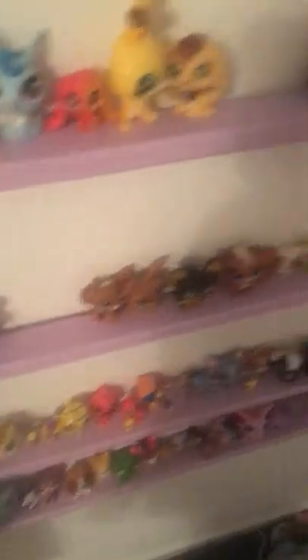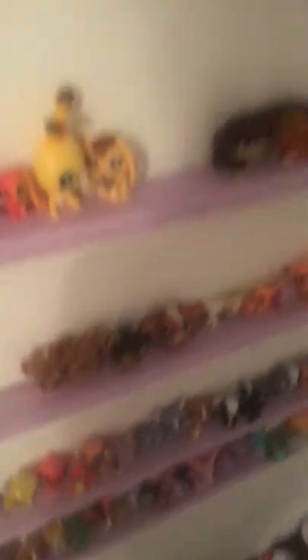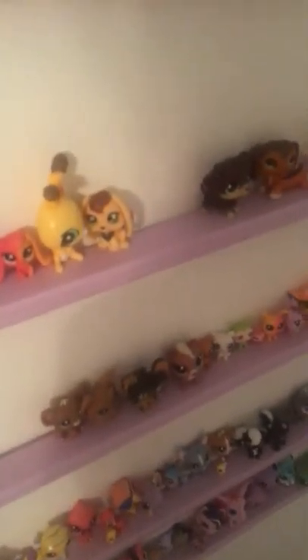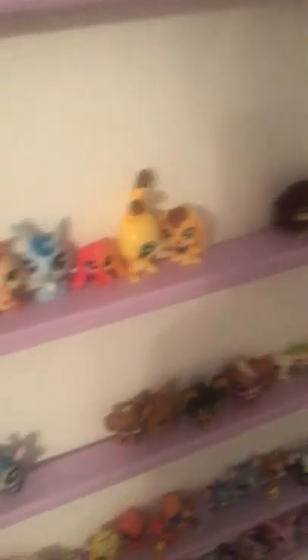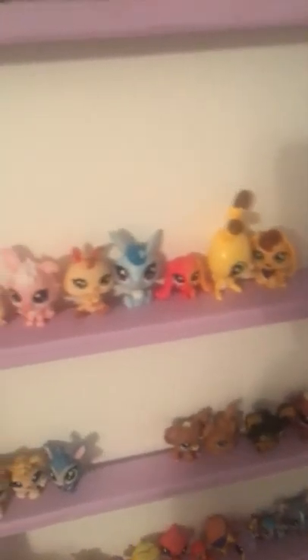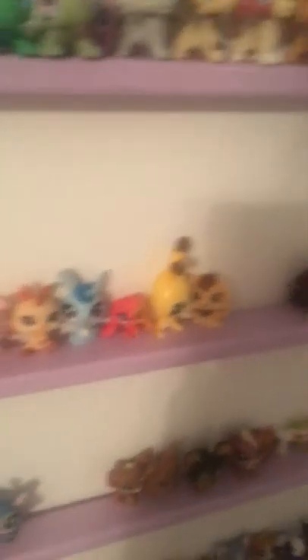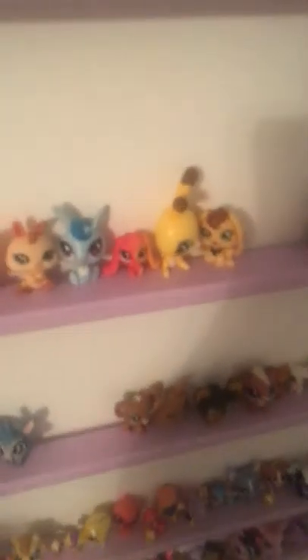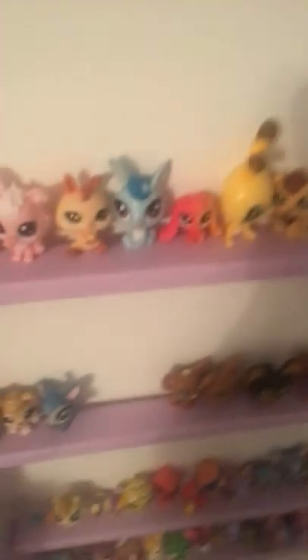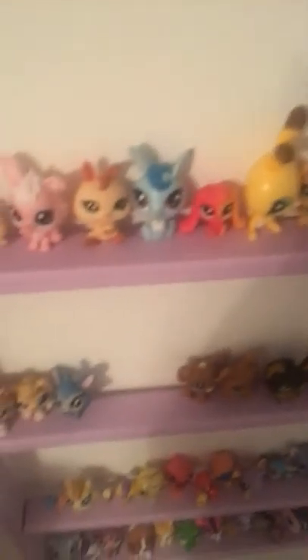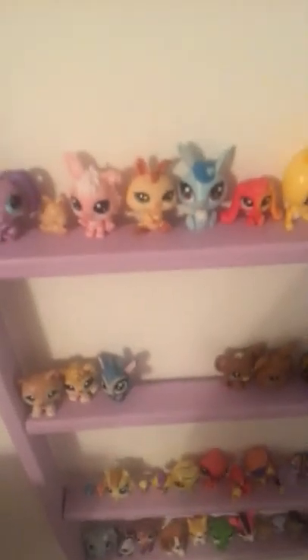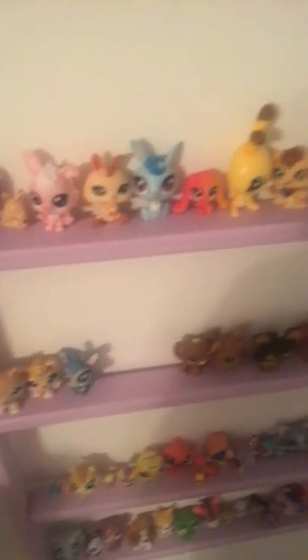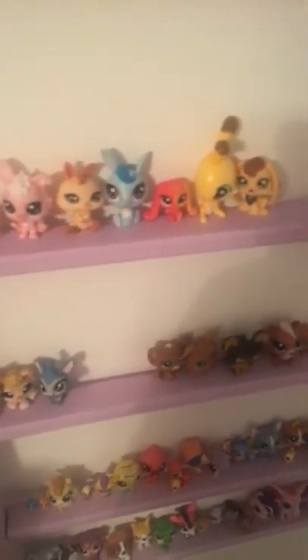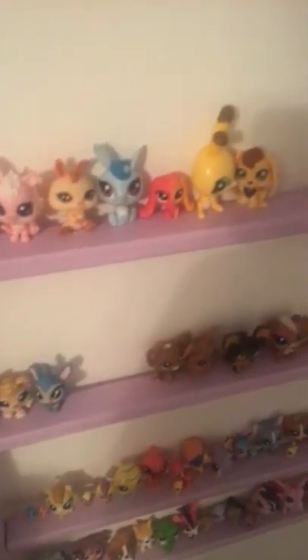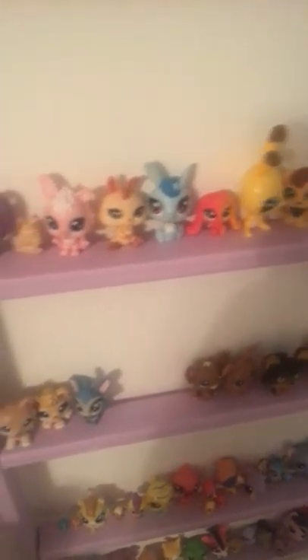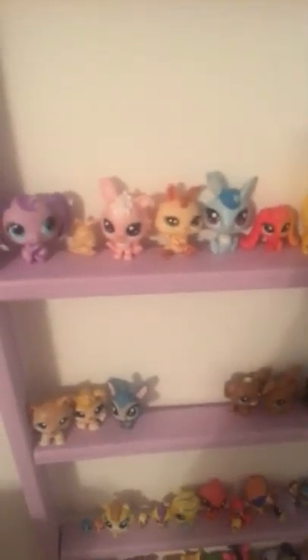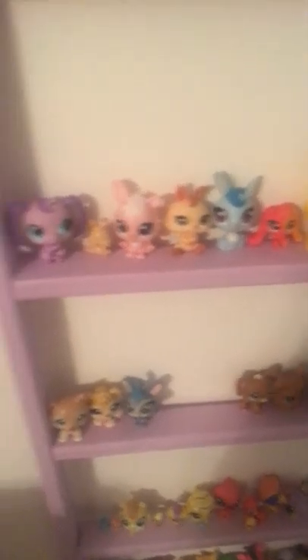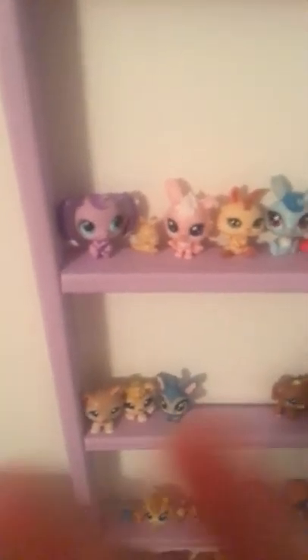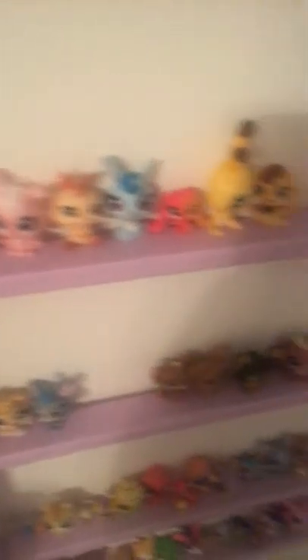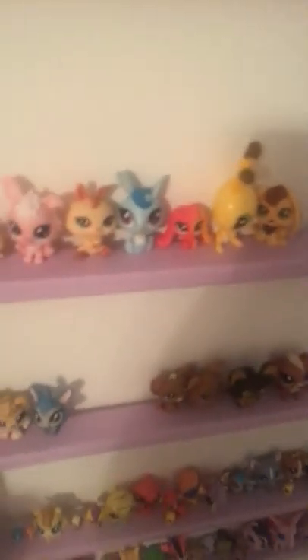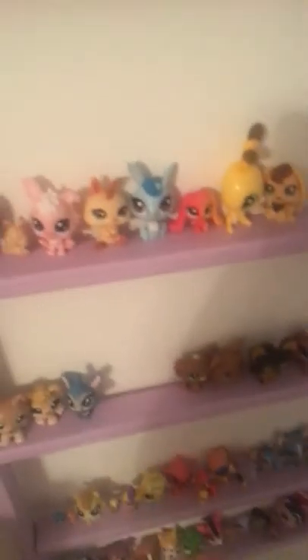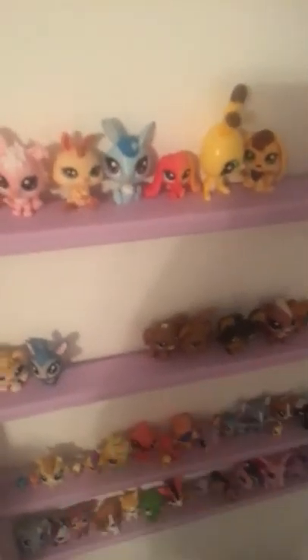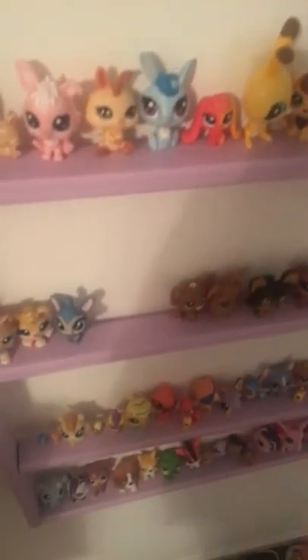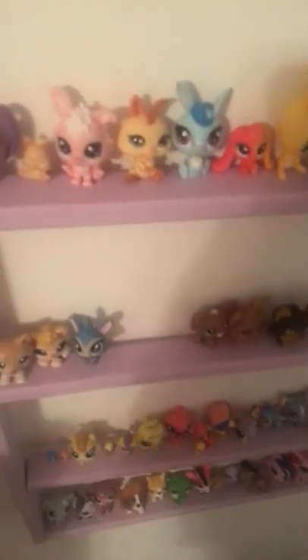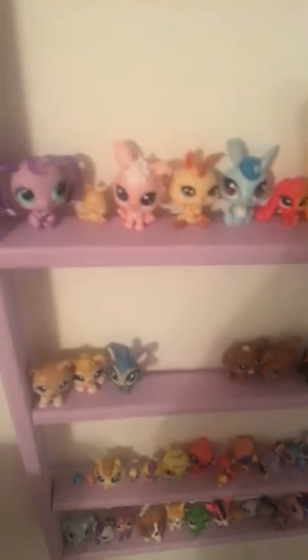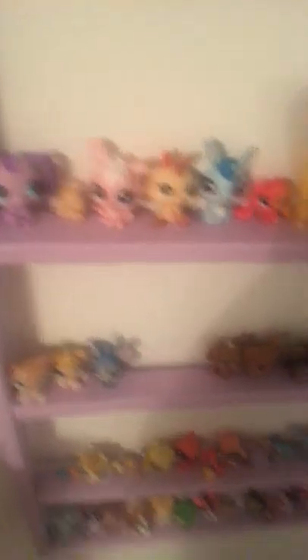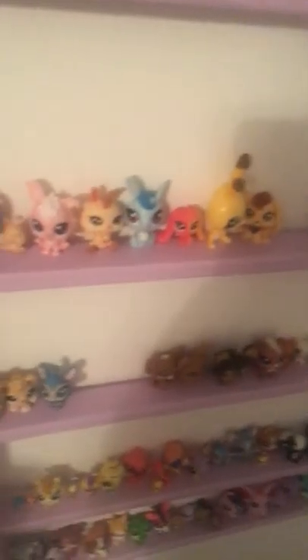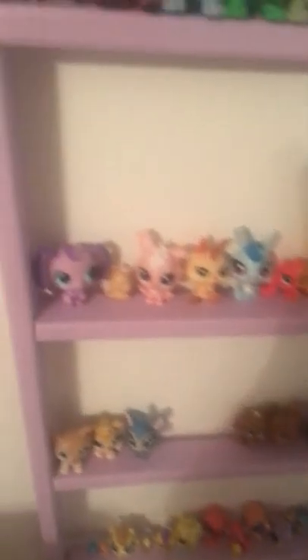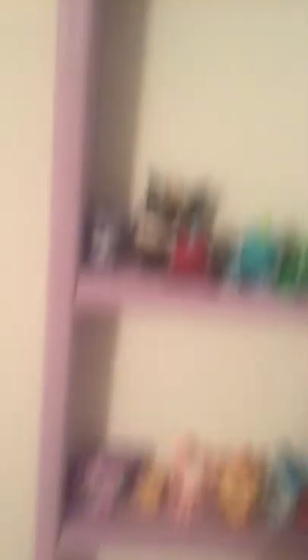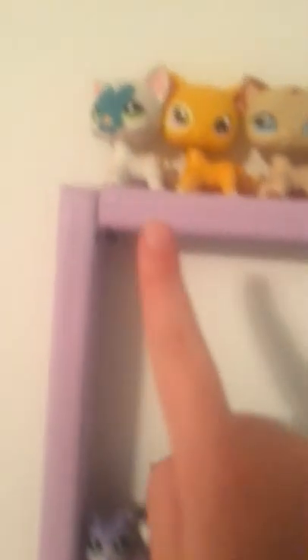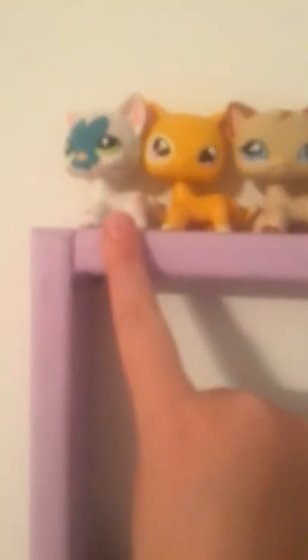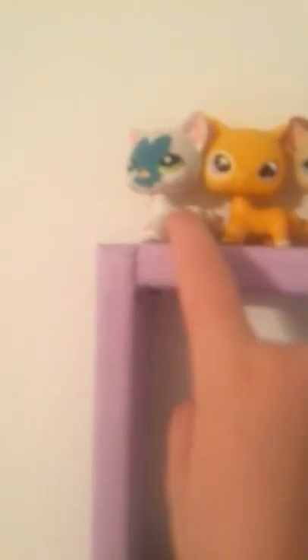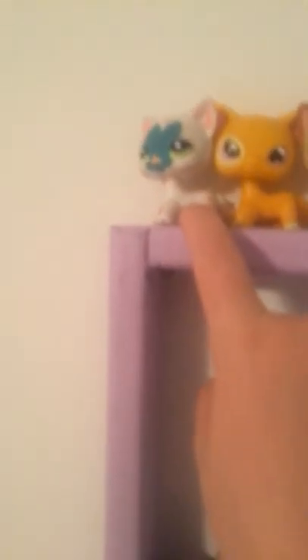Hey guys, it is LK Unicorn Sparkles, and today I'm gonna be showing you all my LPS. I'm so sorry about this terrible lighting, but let's just get right into it.